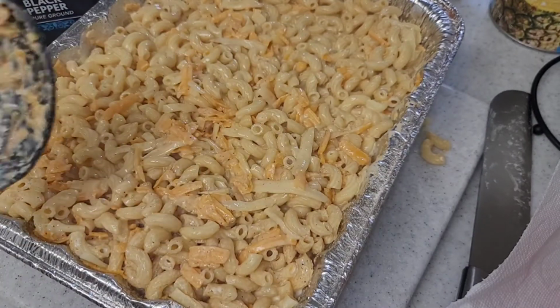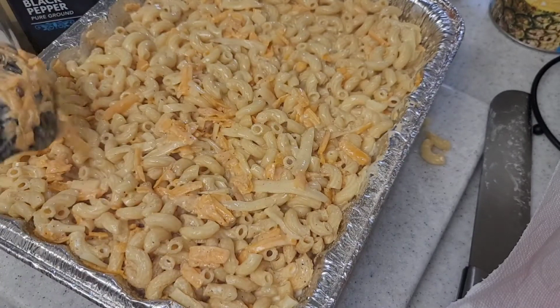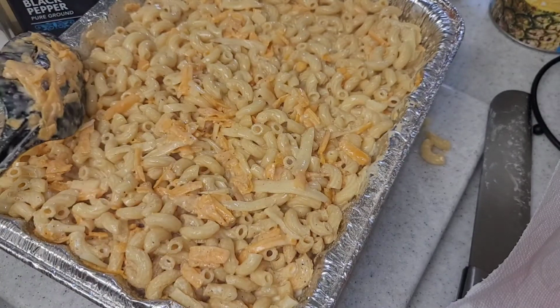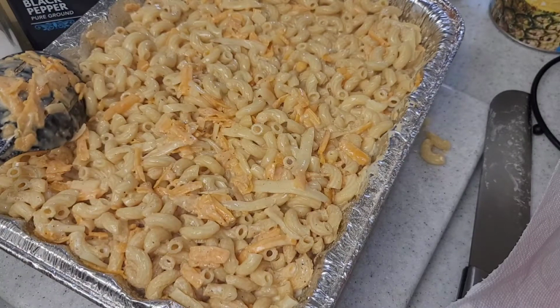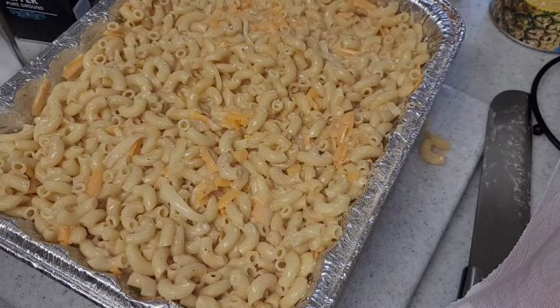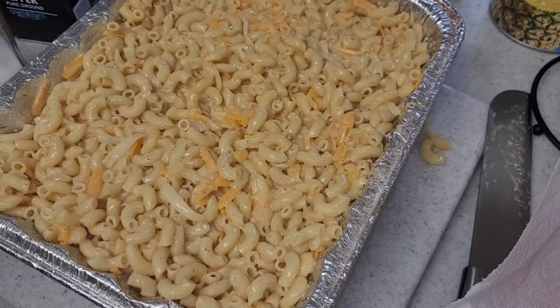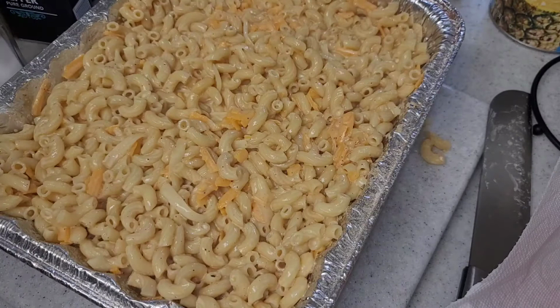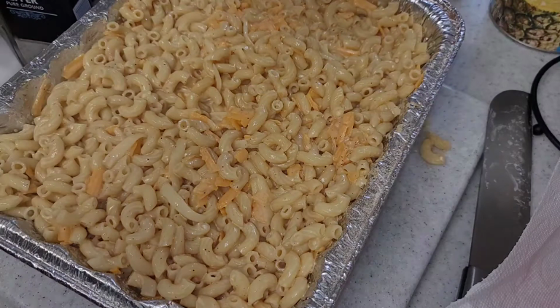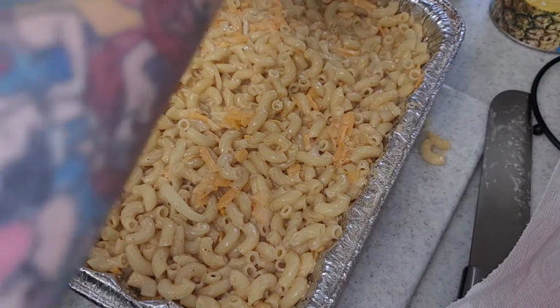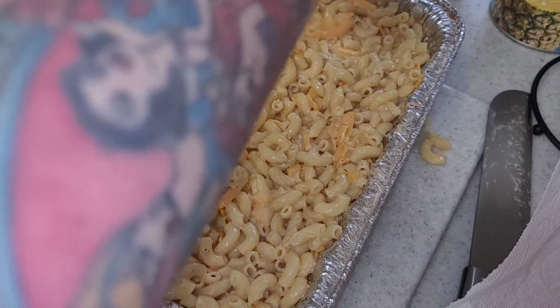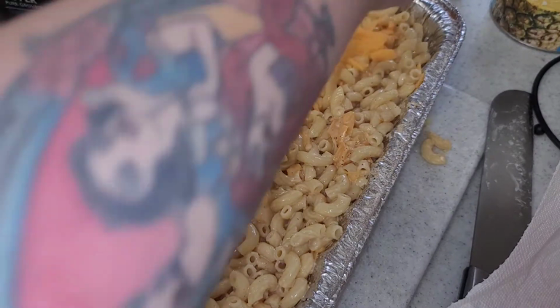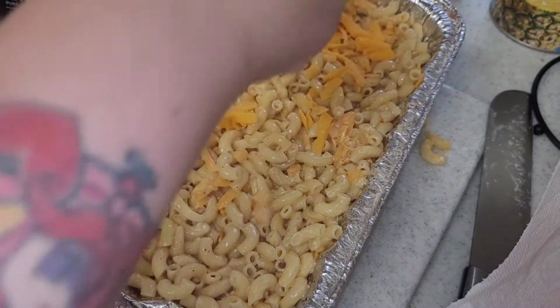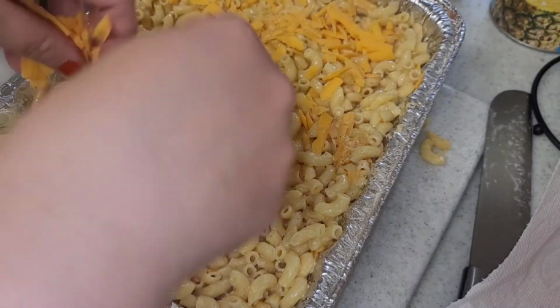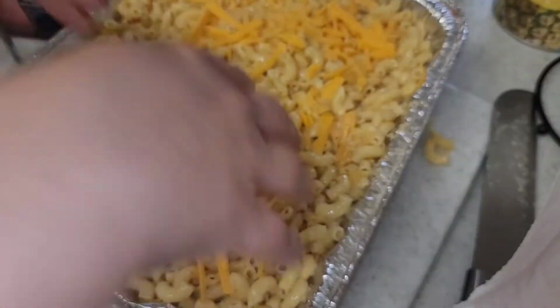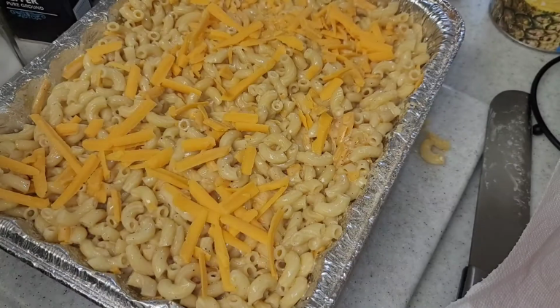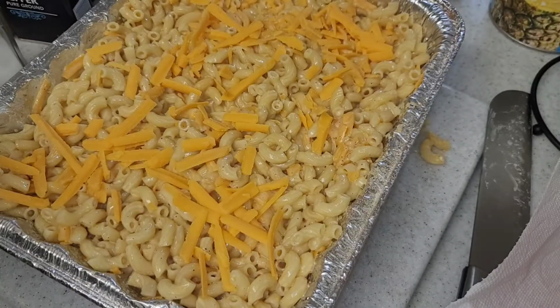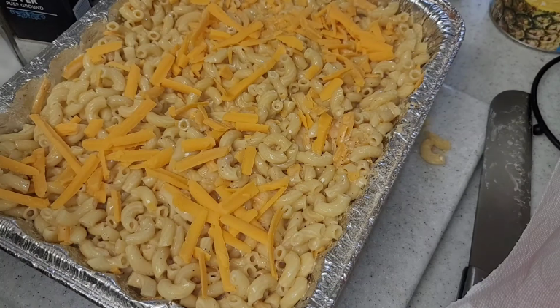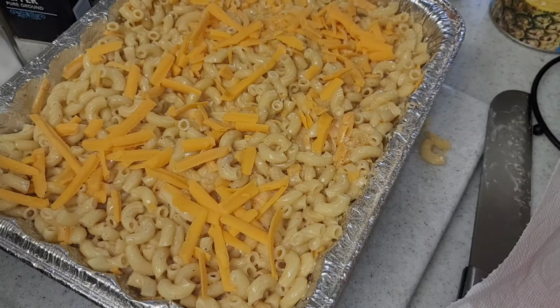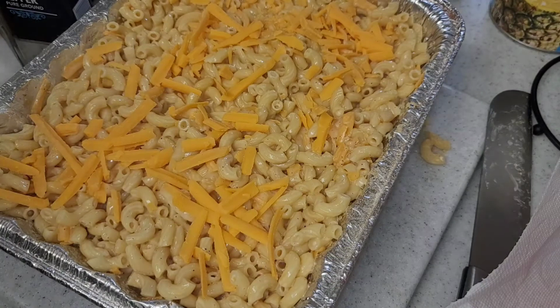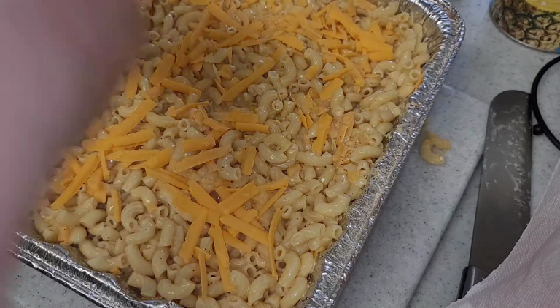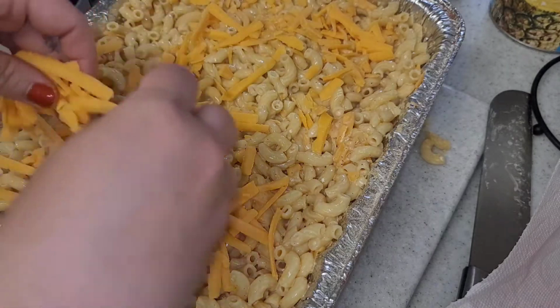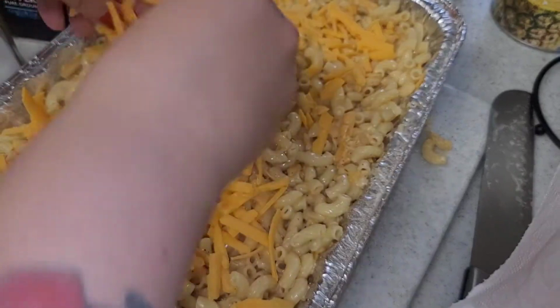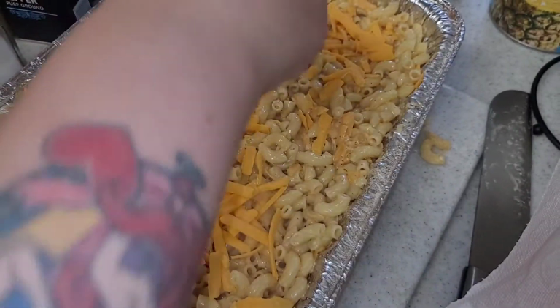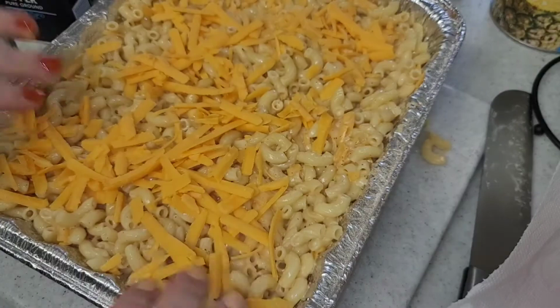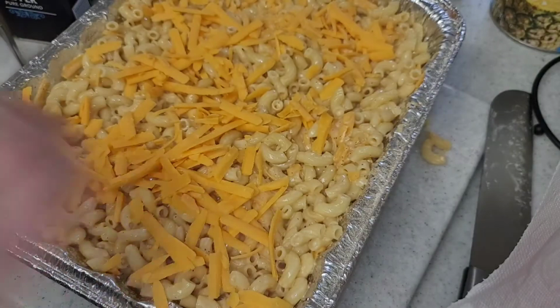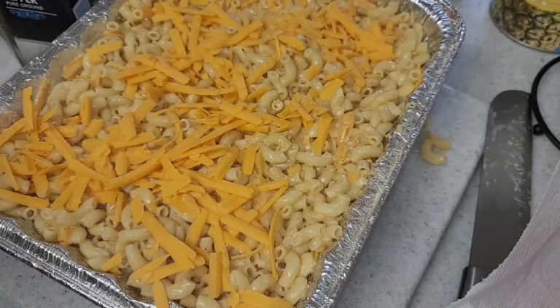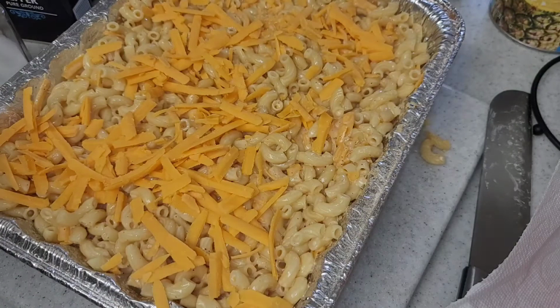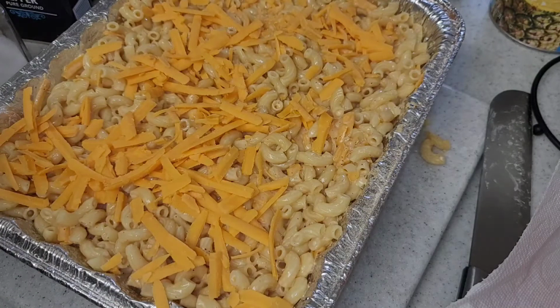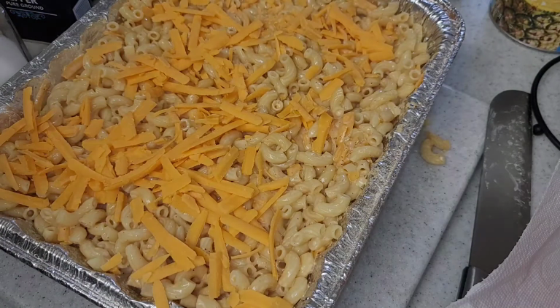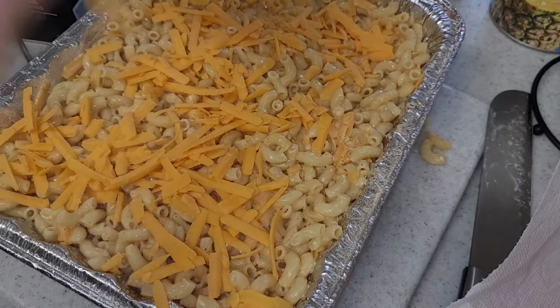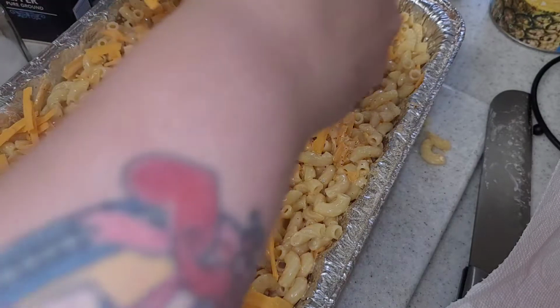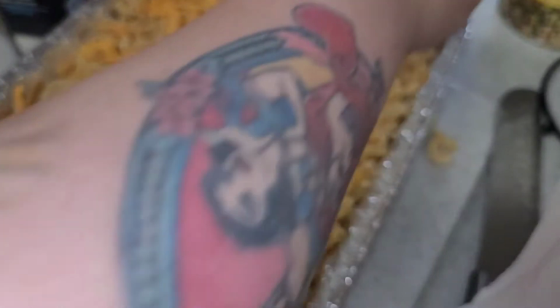Now I'm going to top it off with some more extra sharp cheddar cheese, and I'm also going to add a little paprika on top for color.